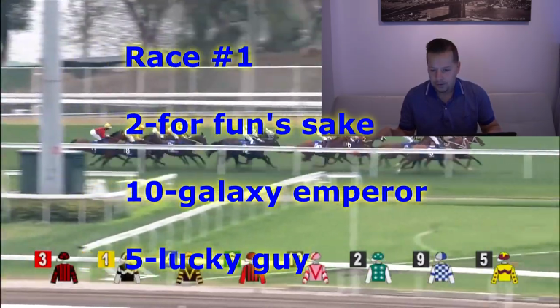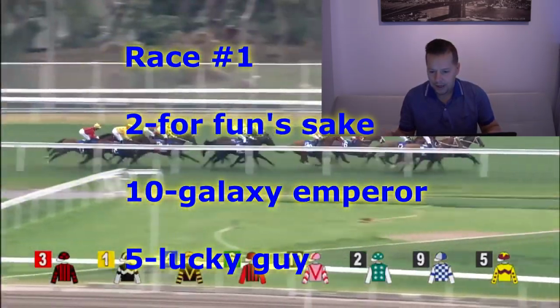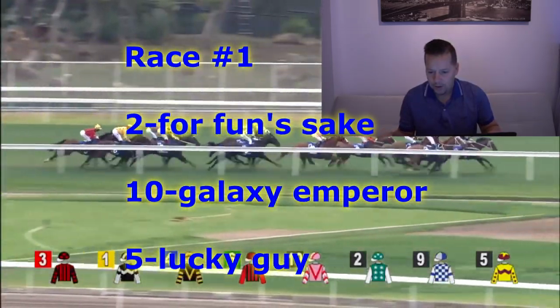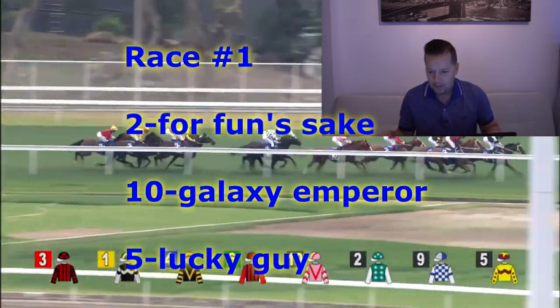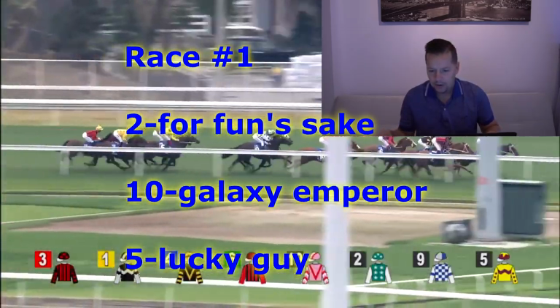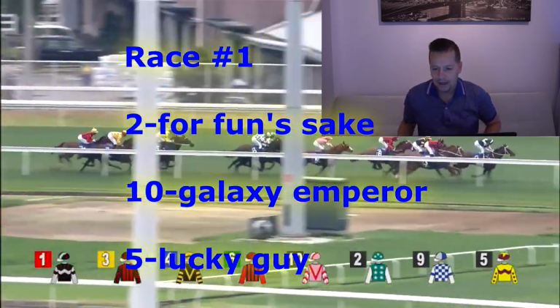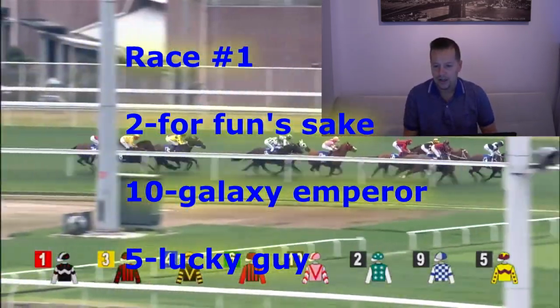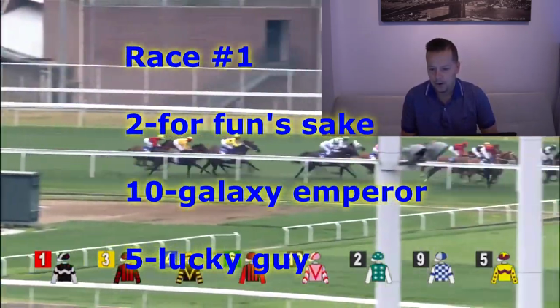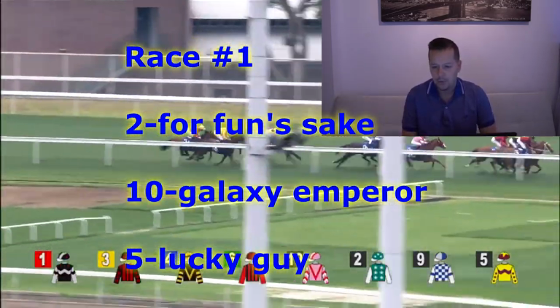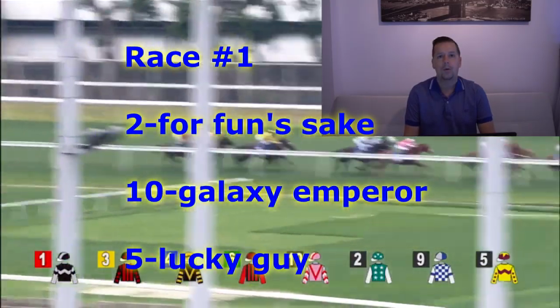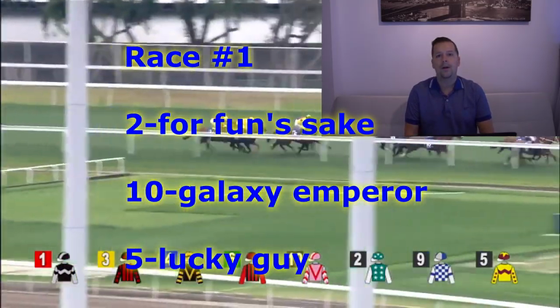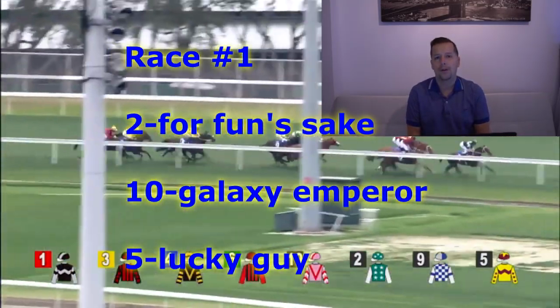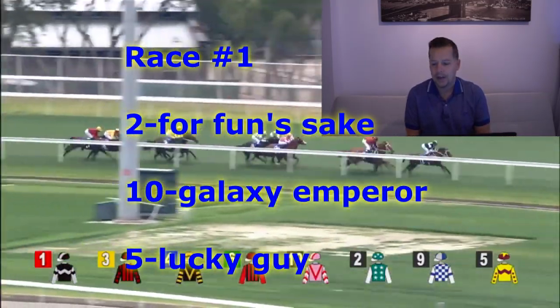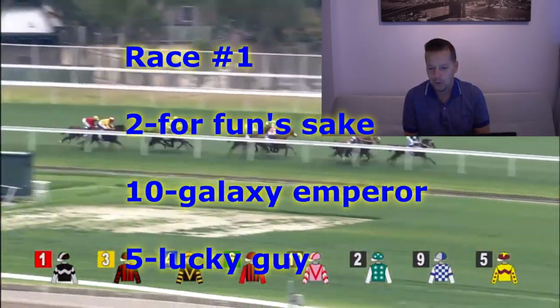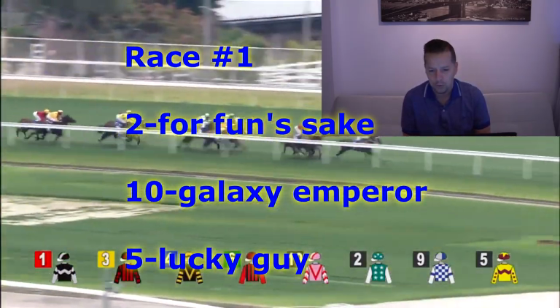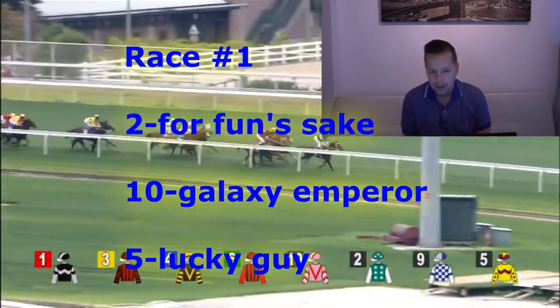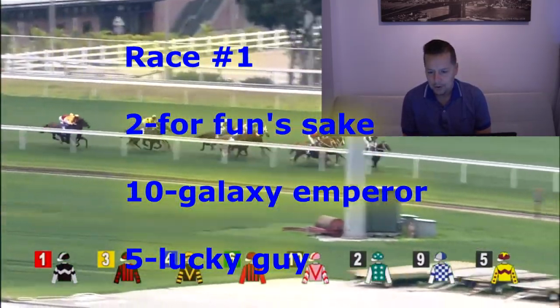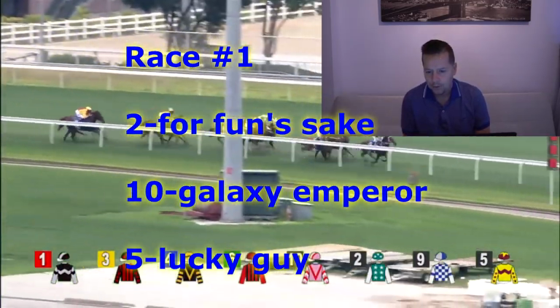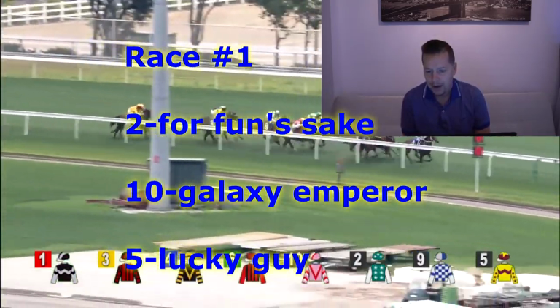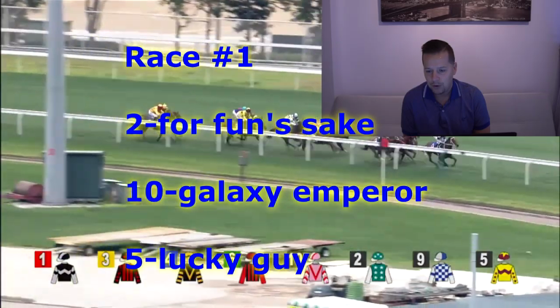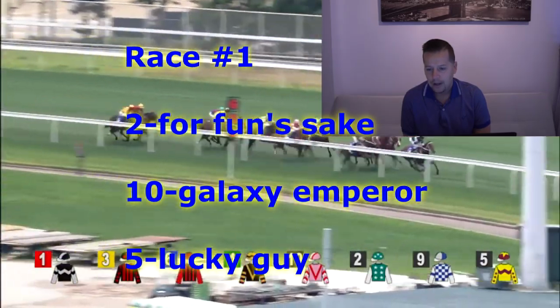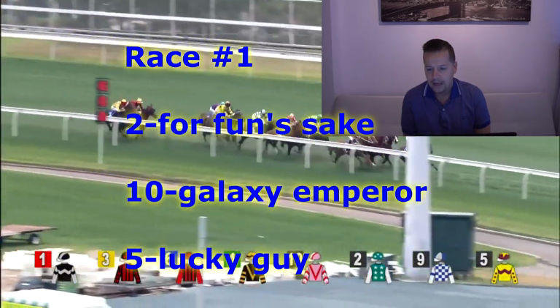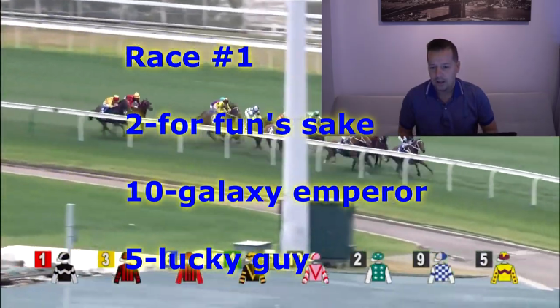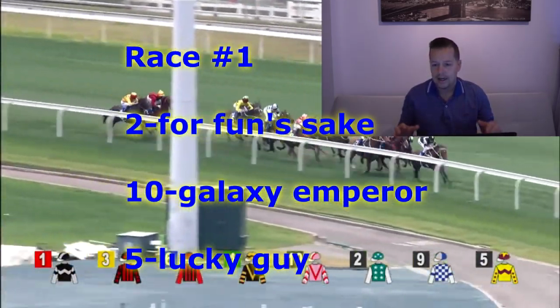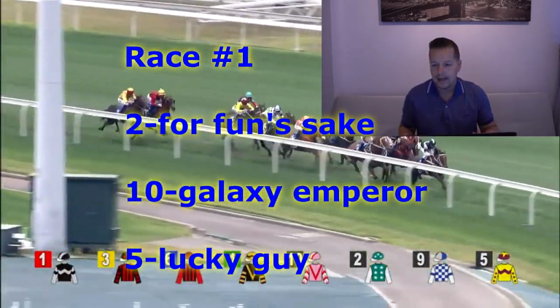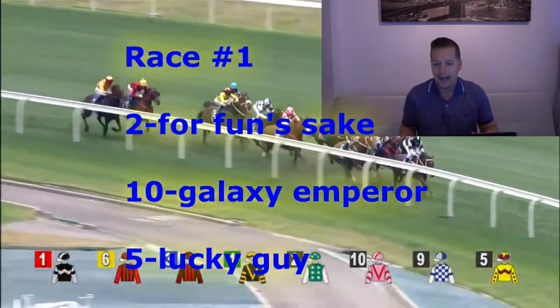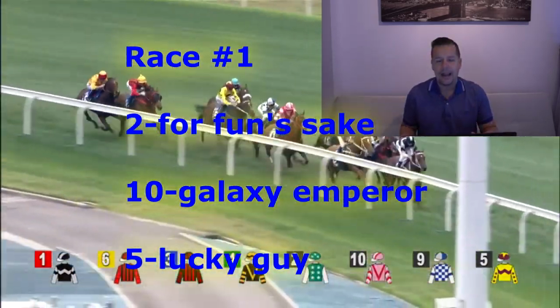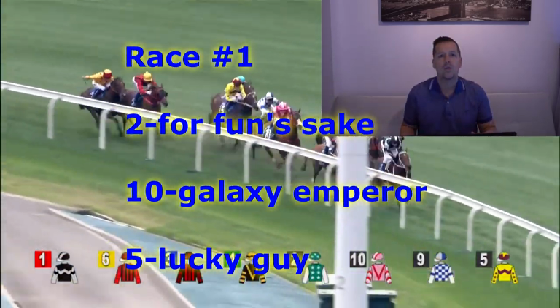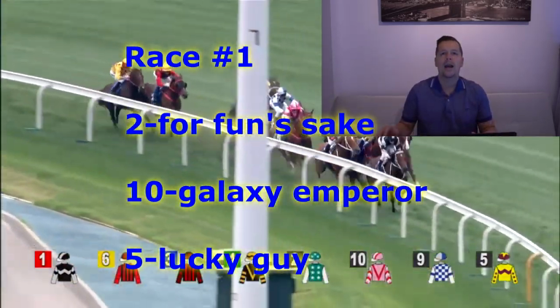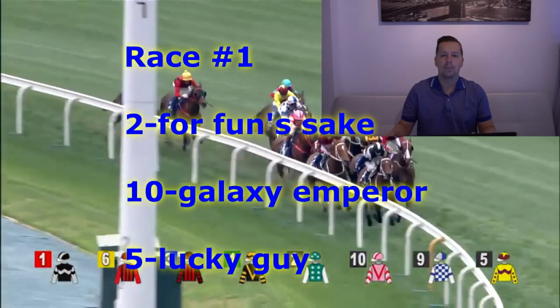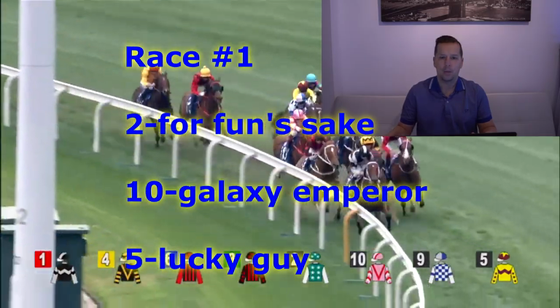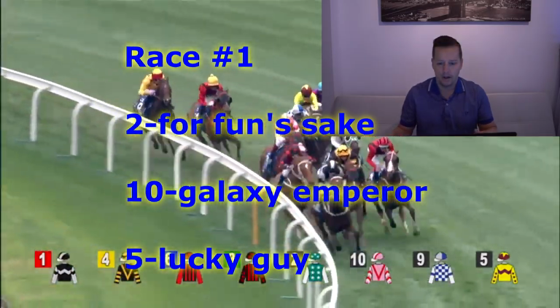For second, going to go with the number 10 horse, Galaxy Emperor — Joao Moreira for Tony Cruz. And for third, going to go with the number five horse, Lucky Guy, with Antoine Hamelin aboard that runner.